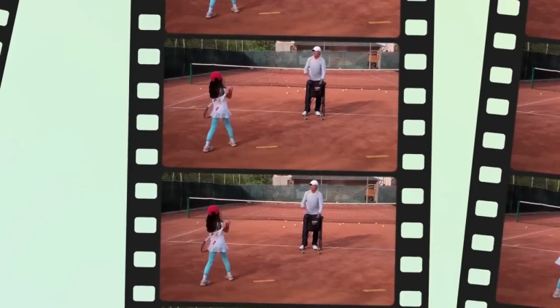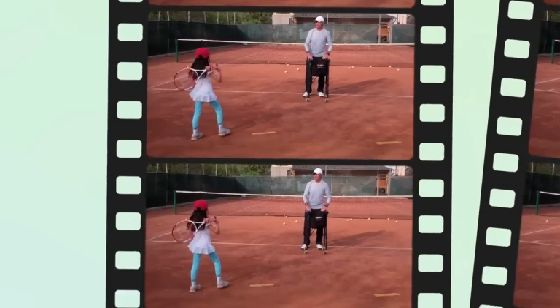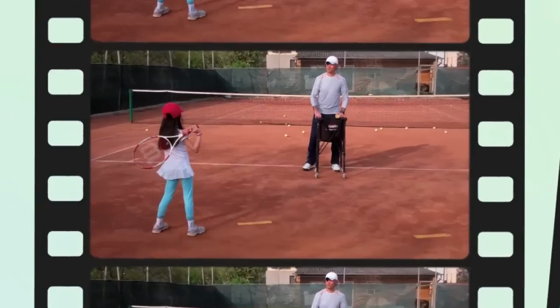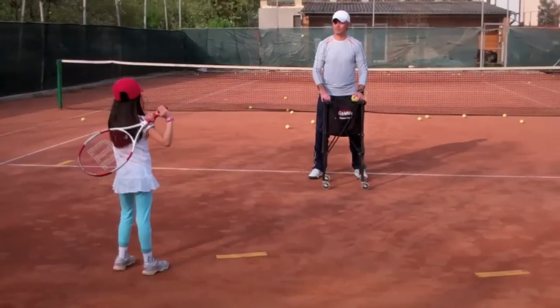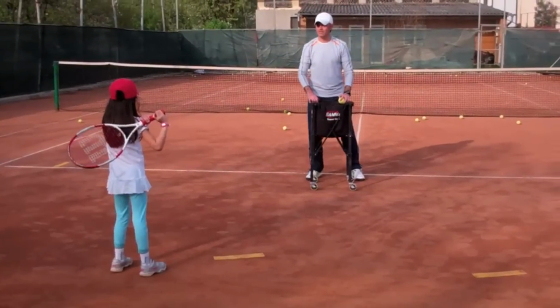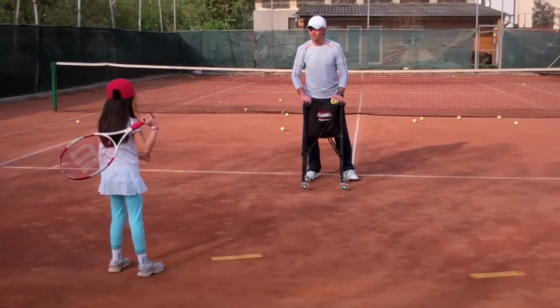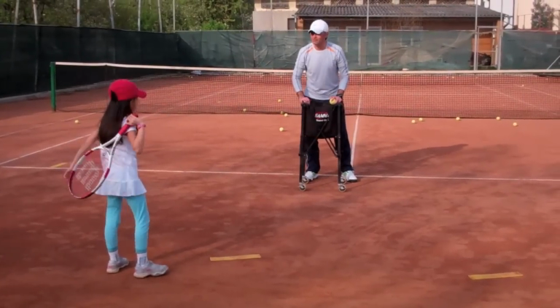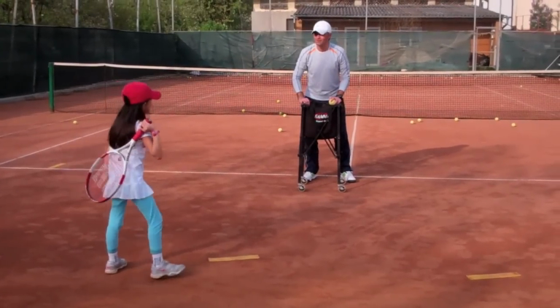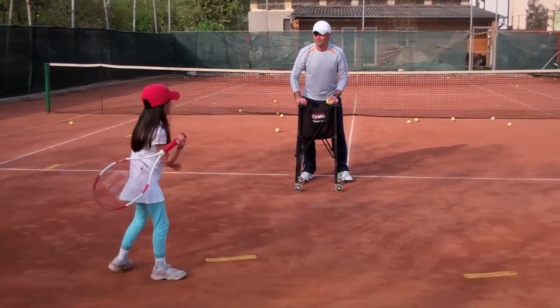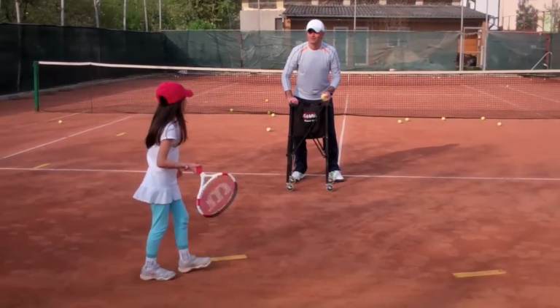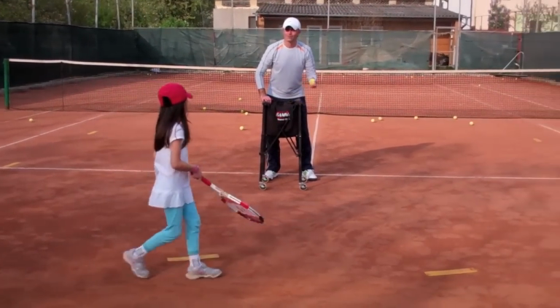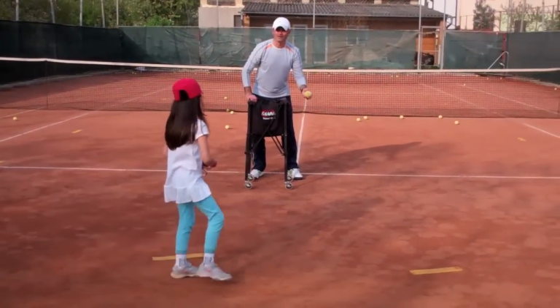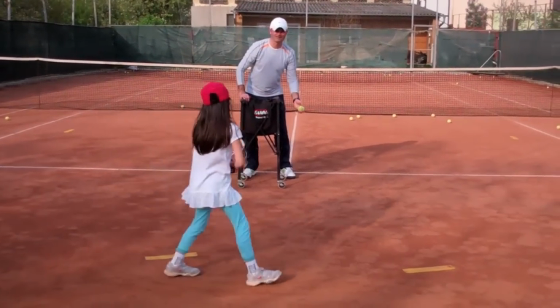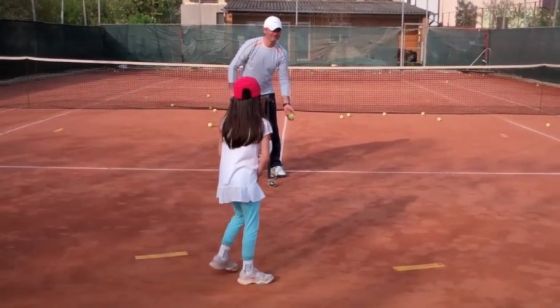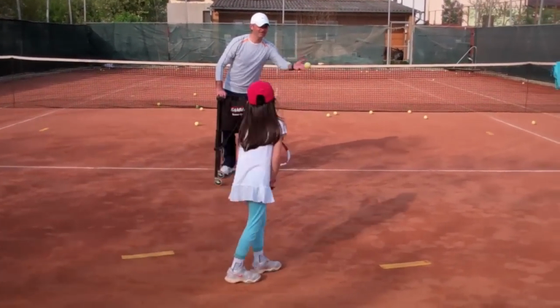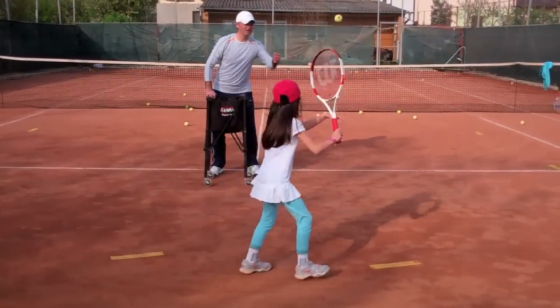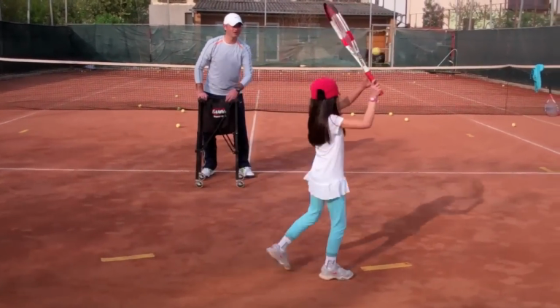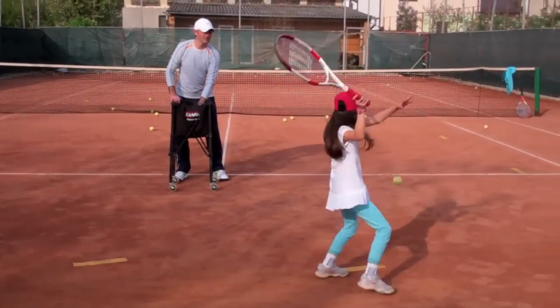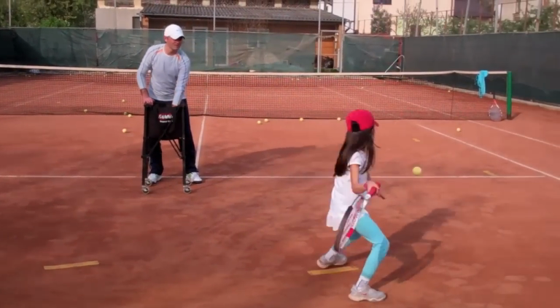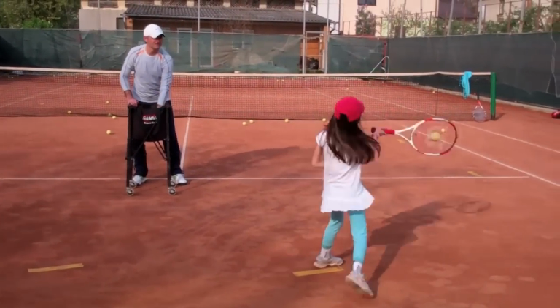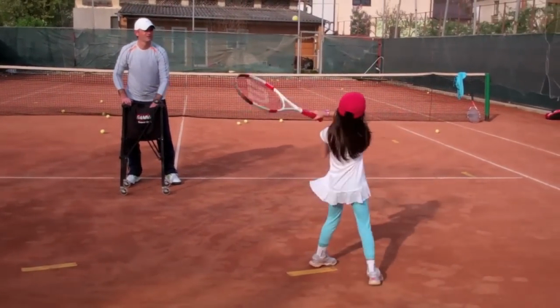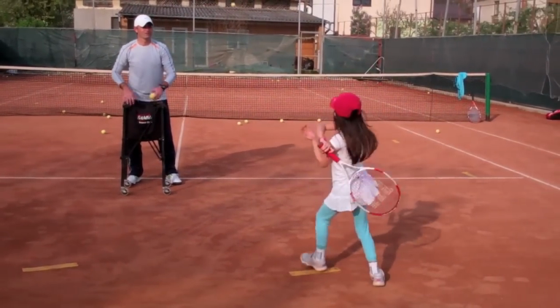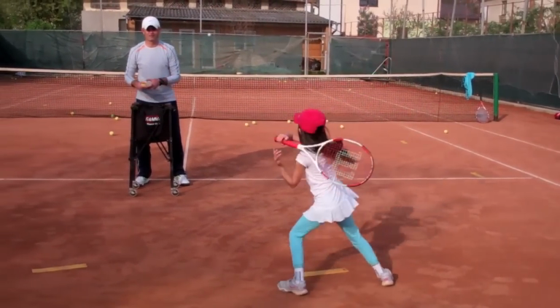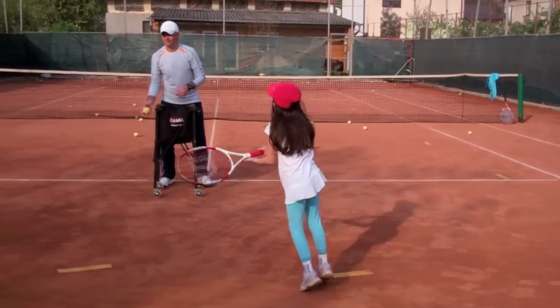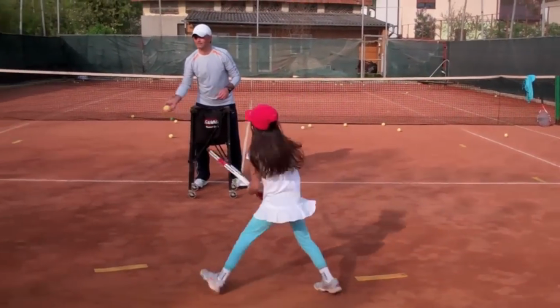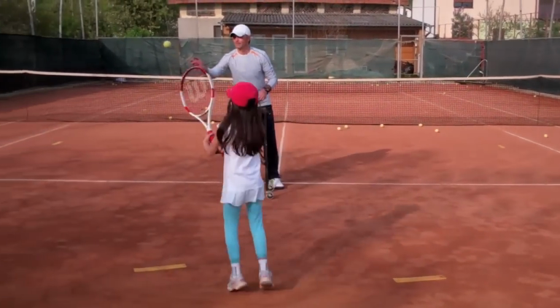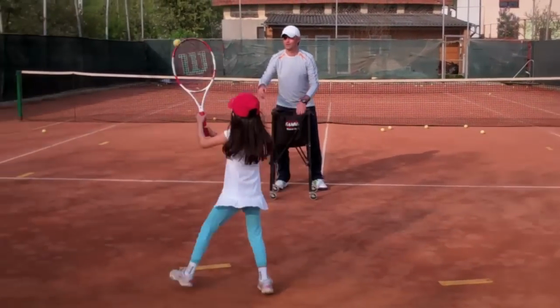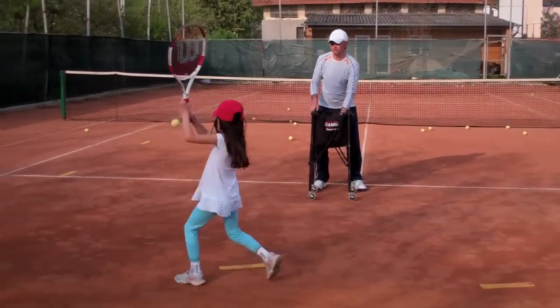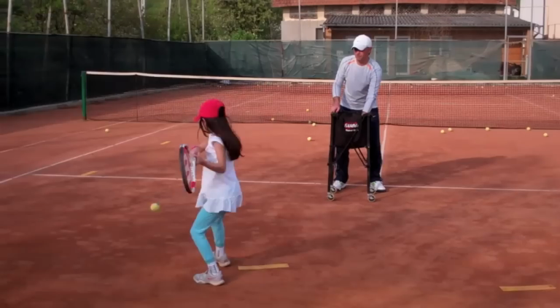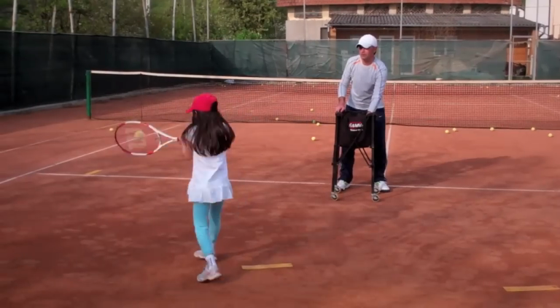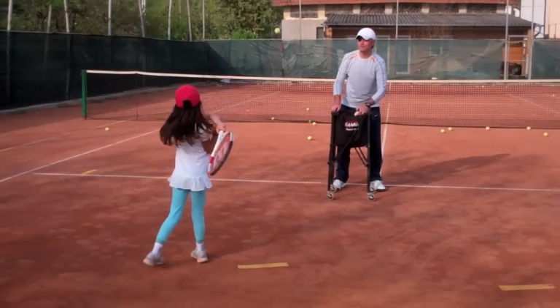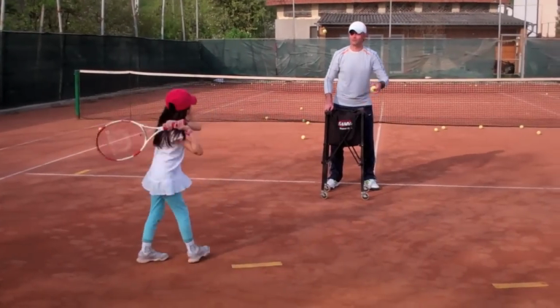Hit that ball! Side to side — yeah, come on. It's not too much. Come on, you count it.